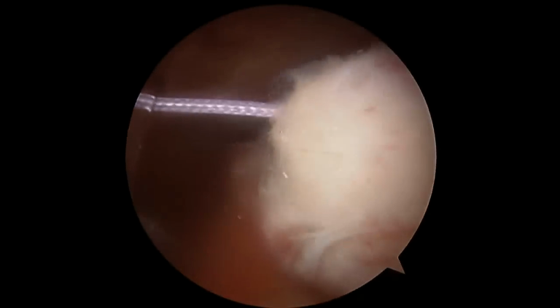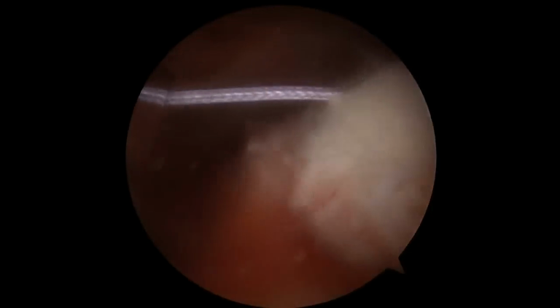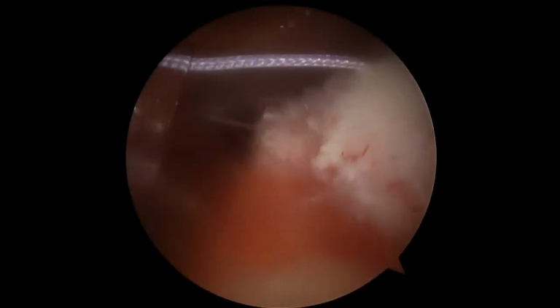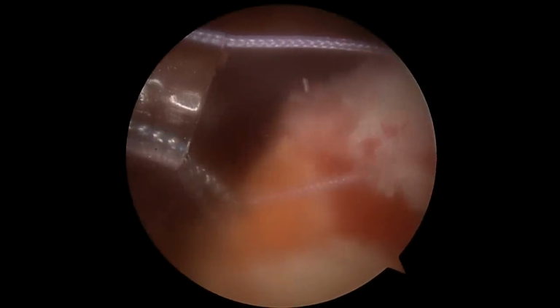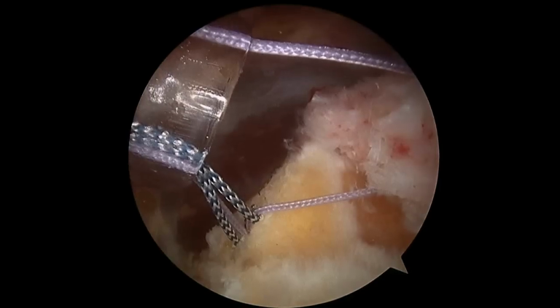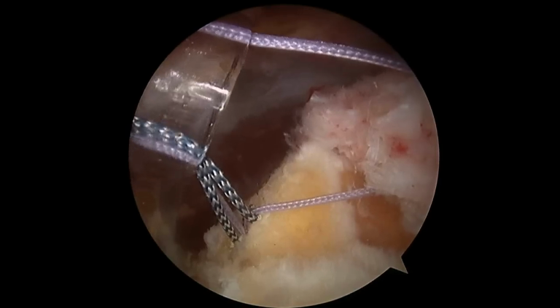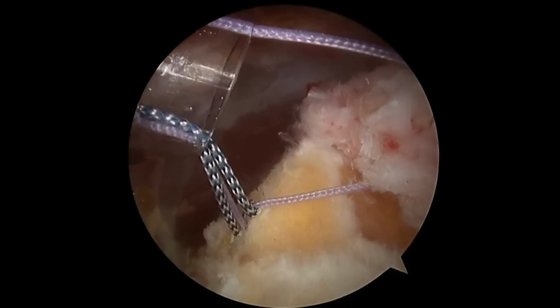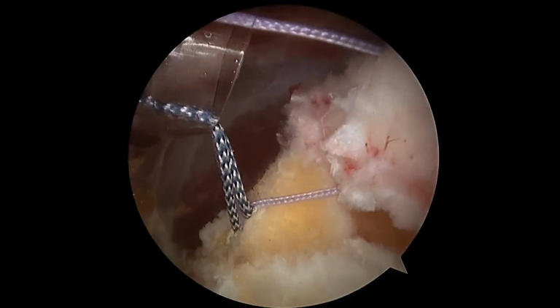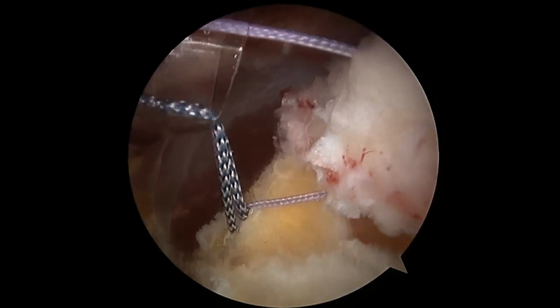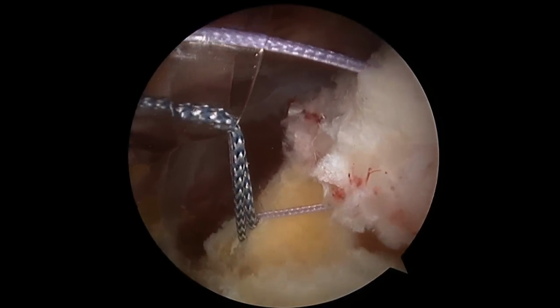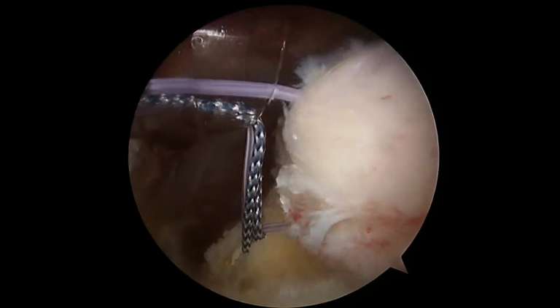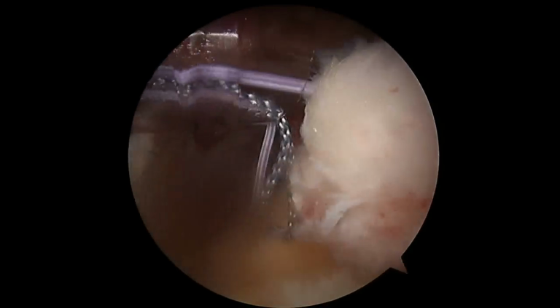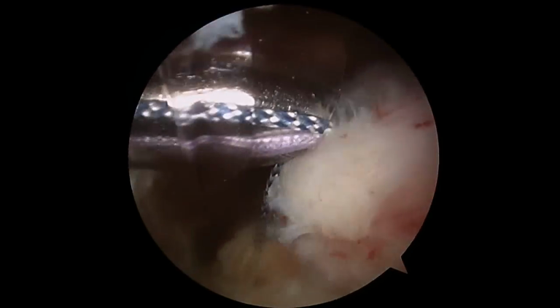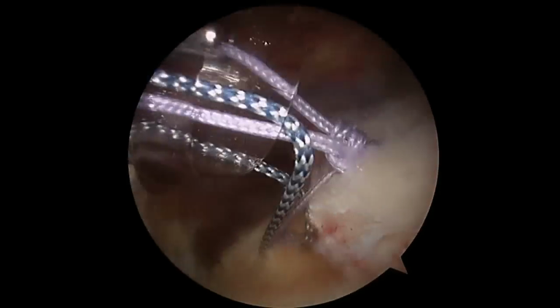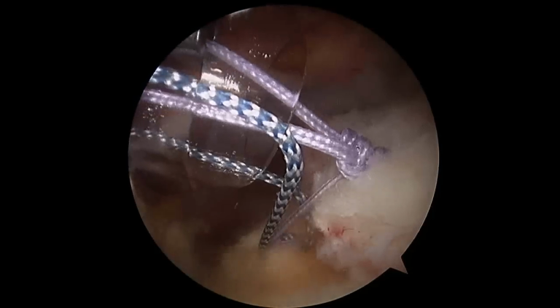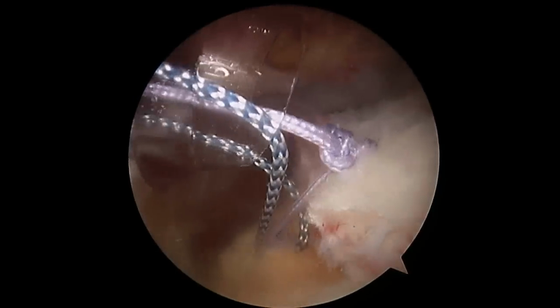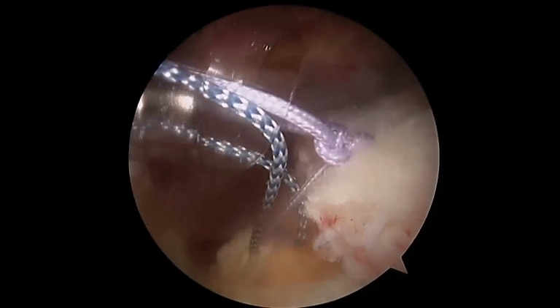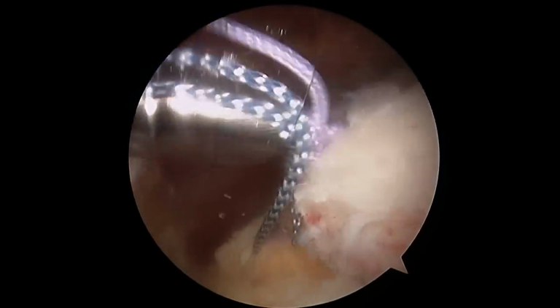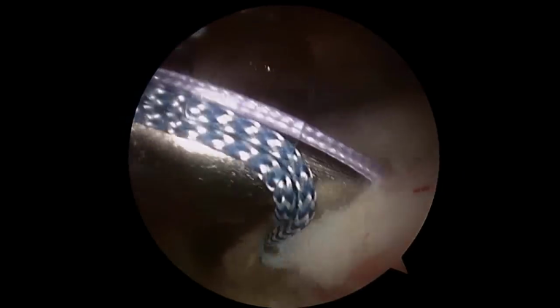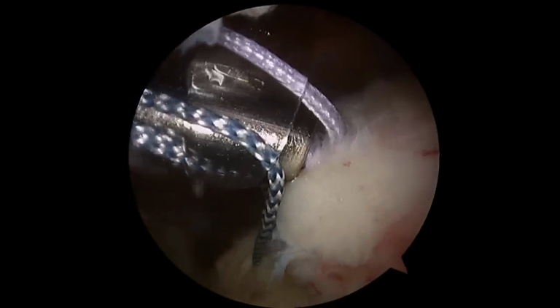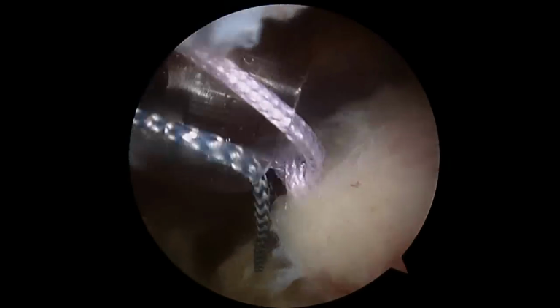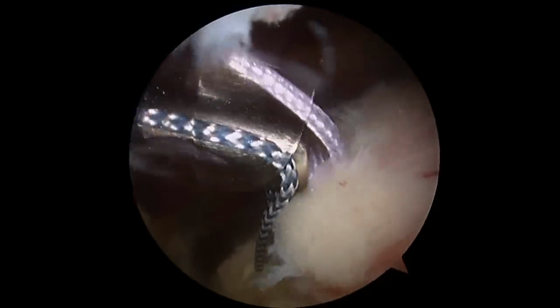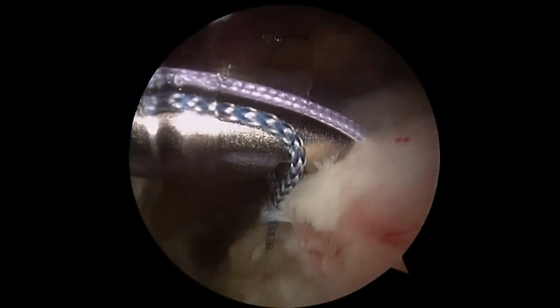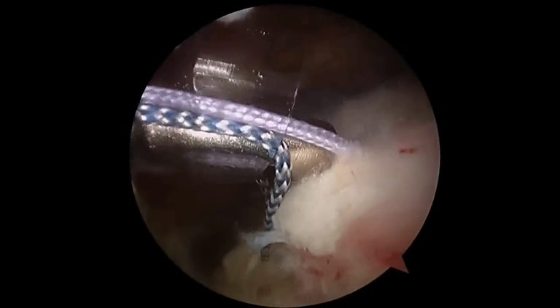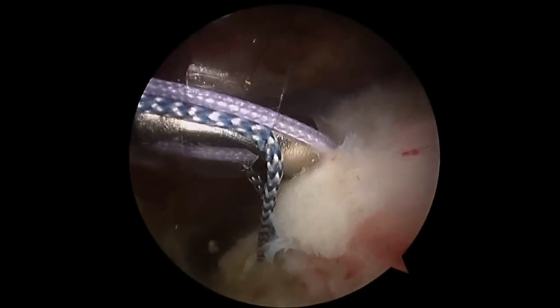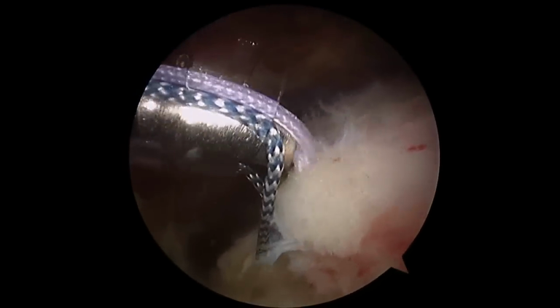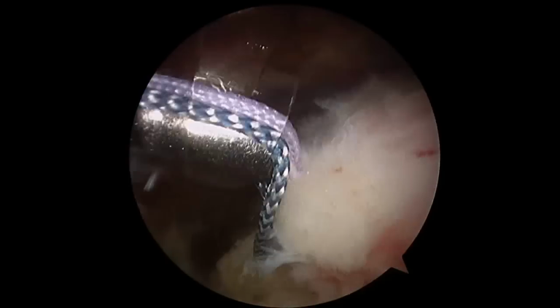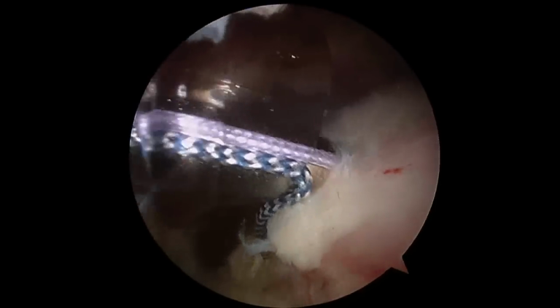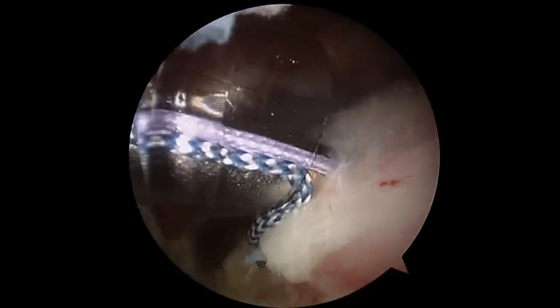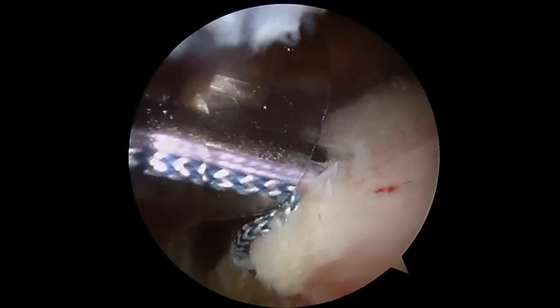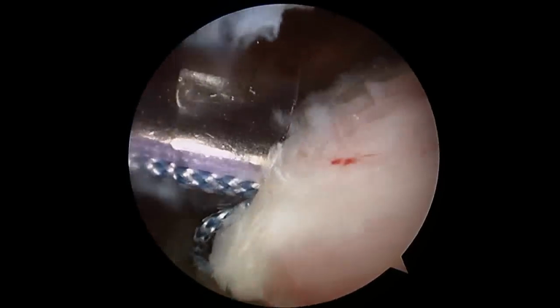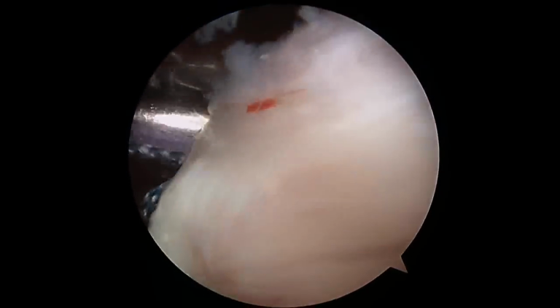I retrieve the sutures from outside of the body and then tie a special knot called an arthroscopic knot — a sliding type of knot that we then use to slide into the body and reattach that tendon back down on the bone.